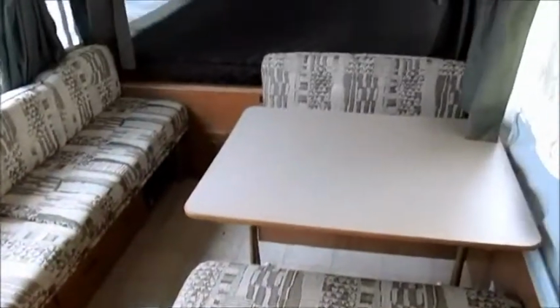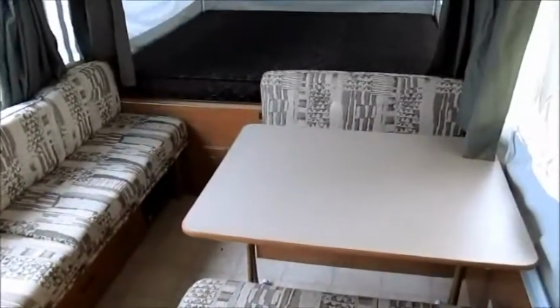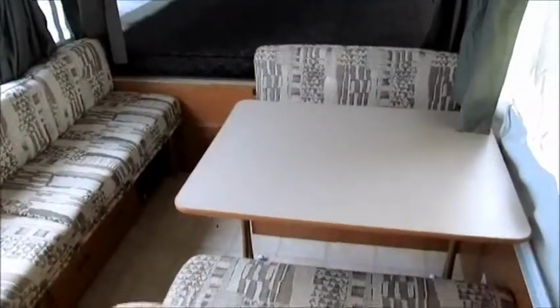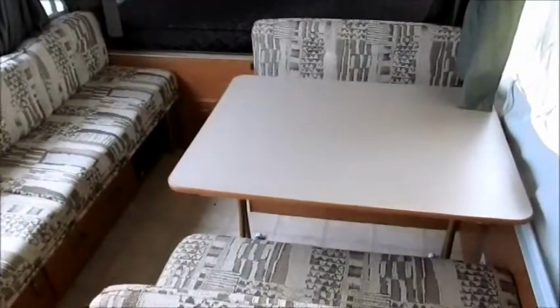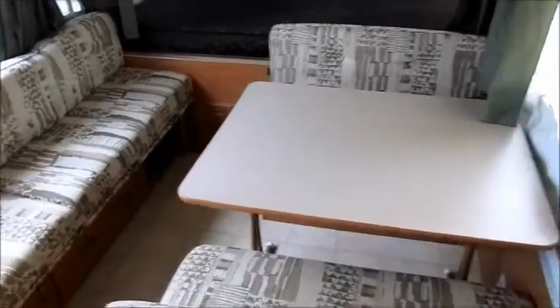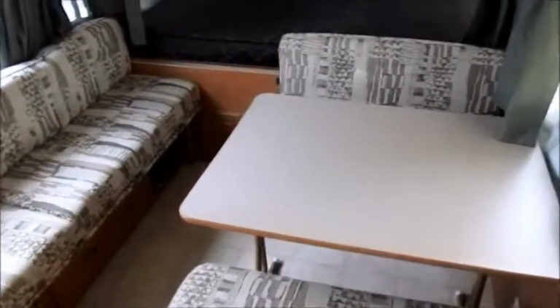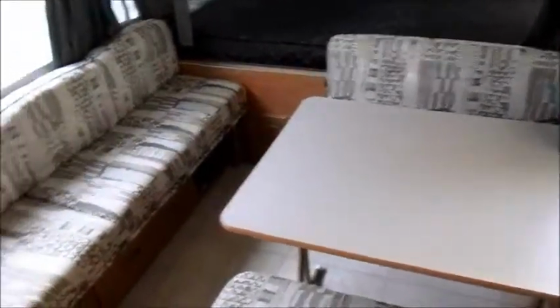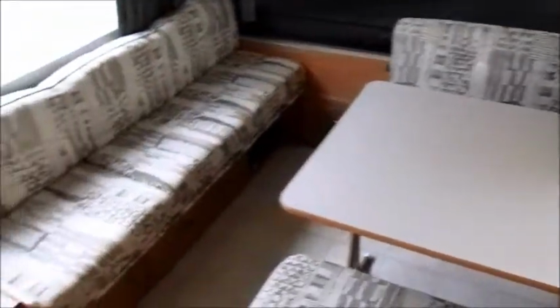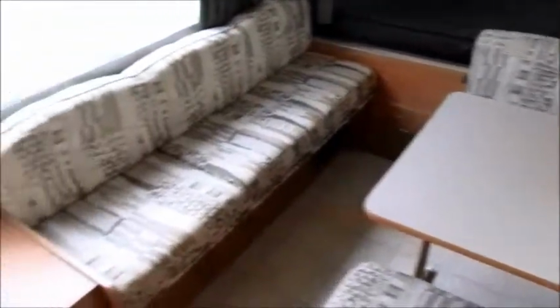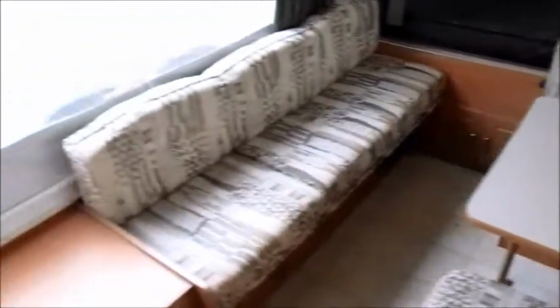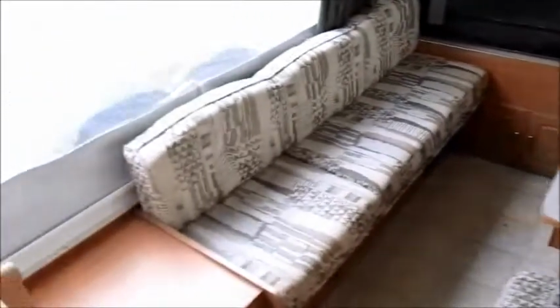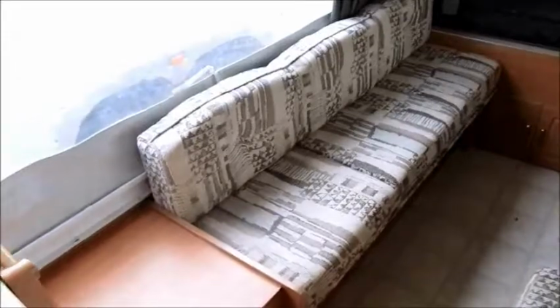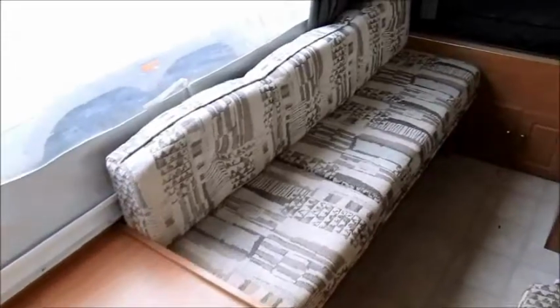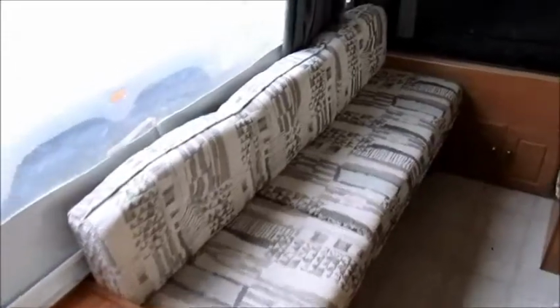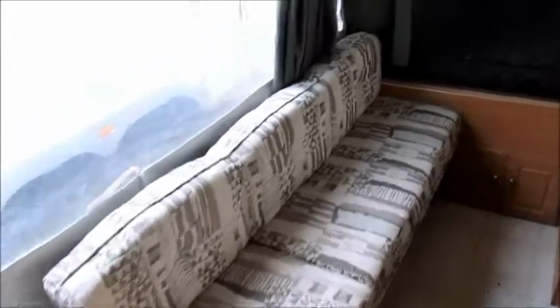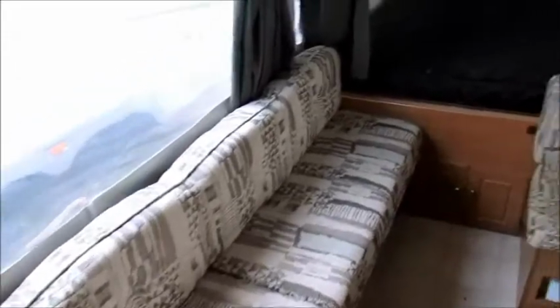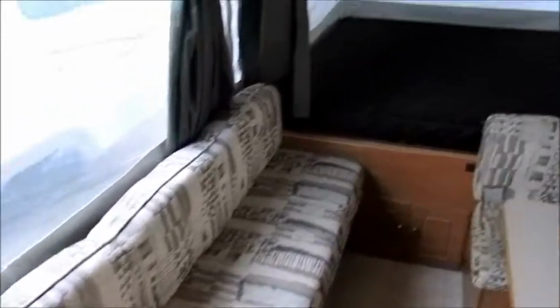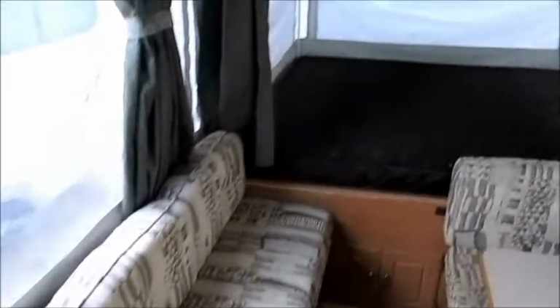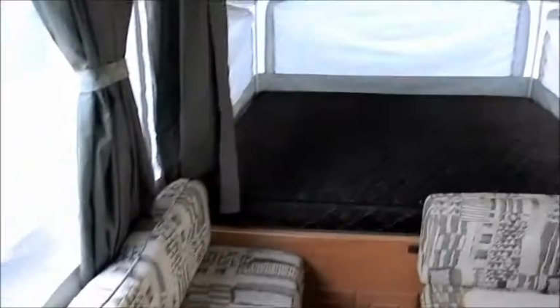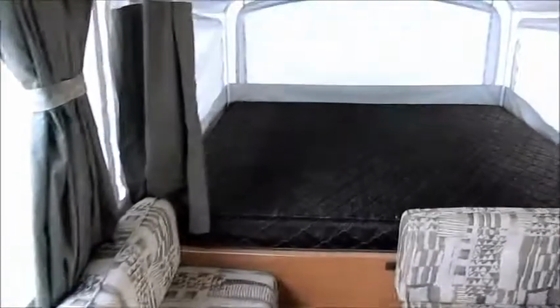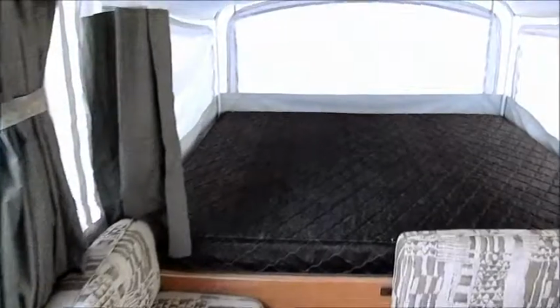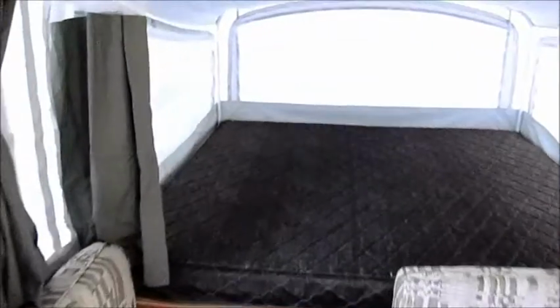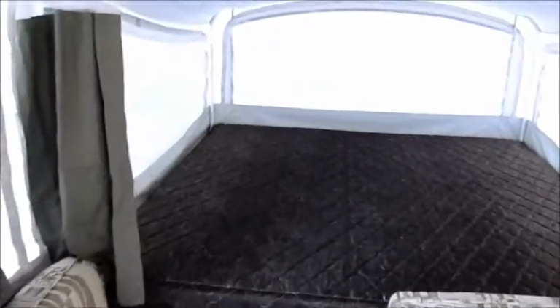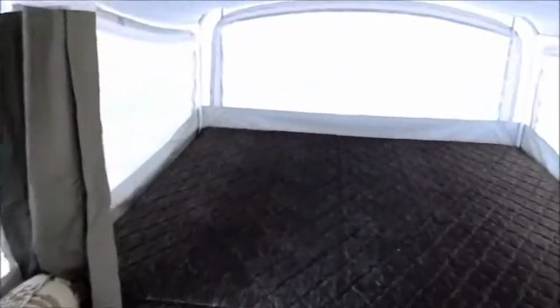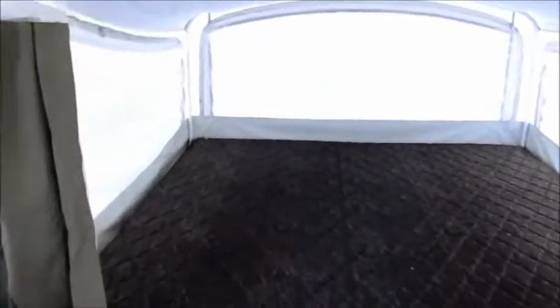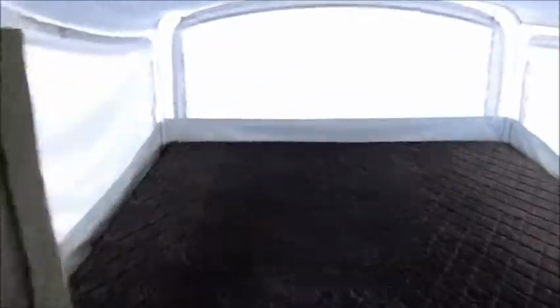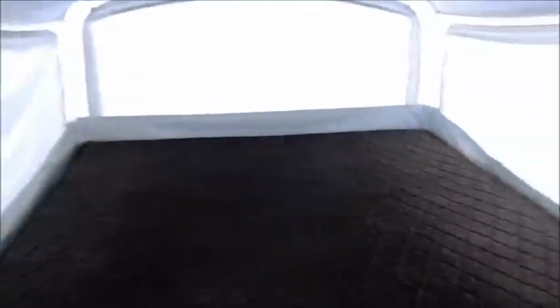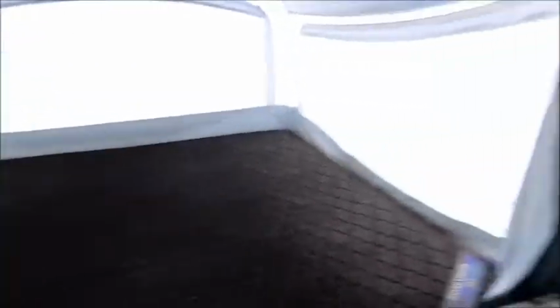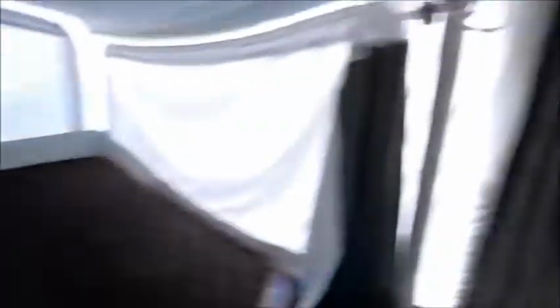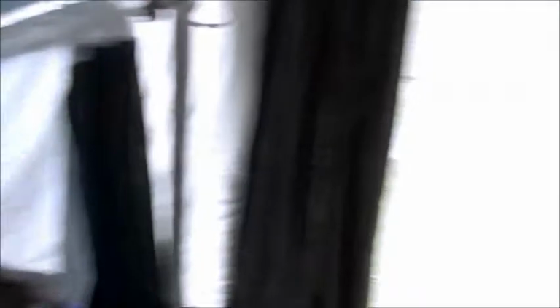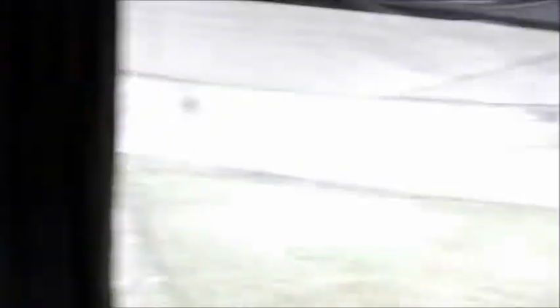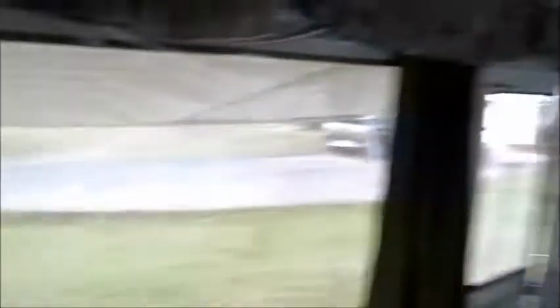You have a dinette that folds down into a bed. This couch over here folds down into a bed as well. You have two king-sized beds, one on each end of the camper.